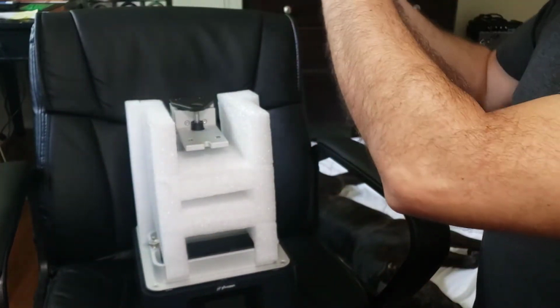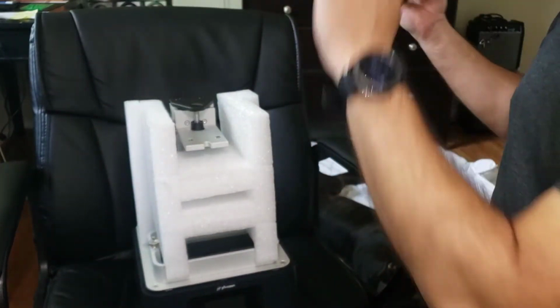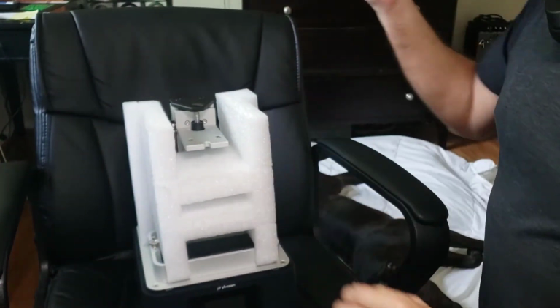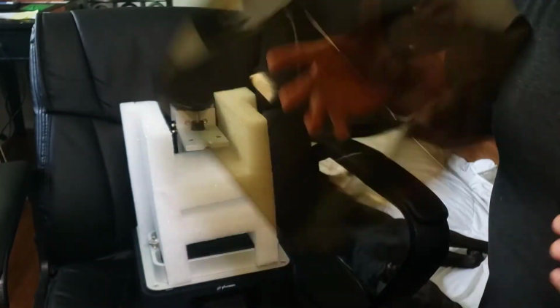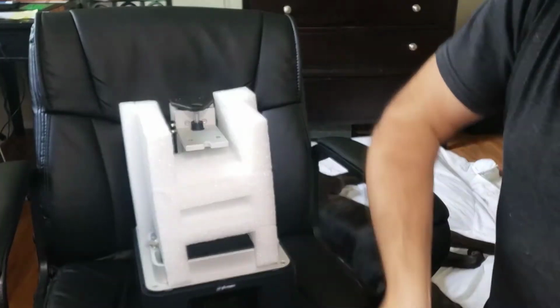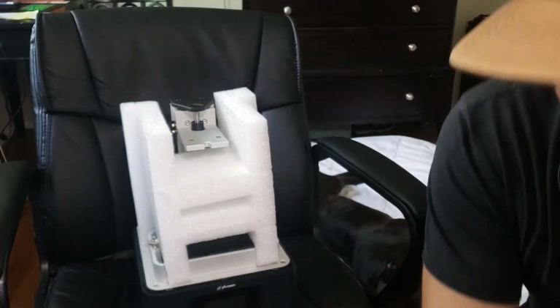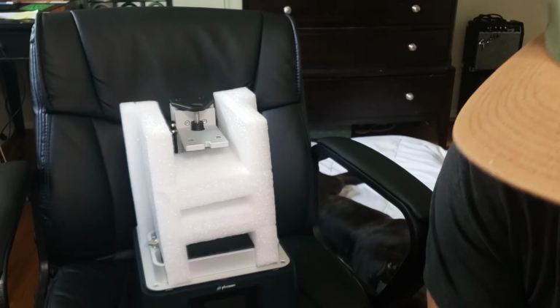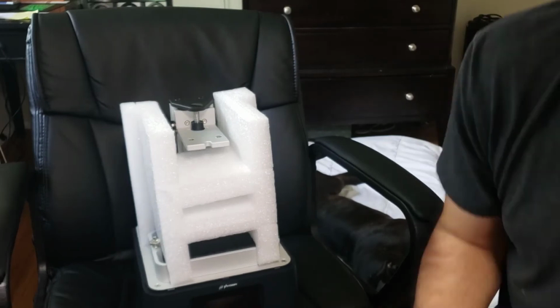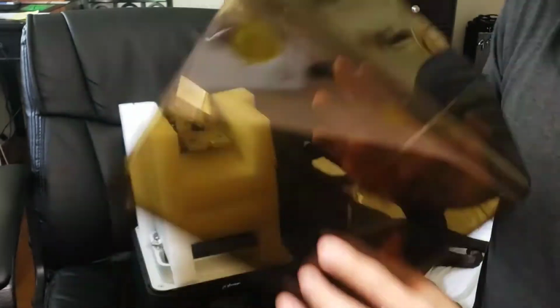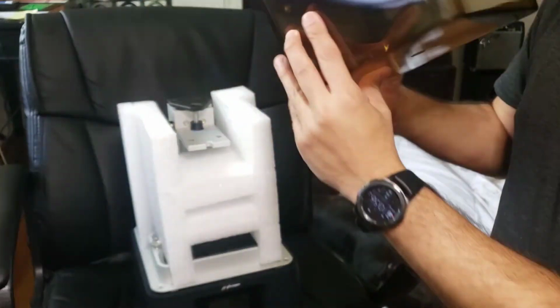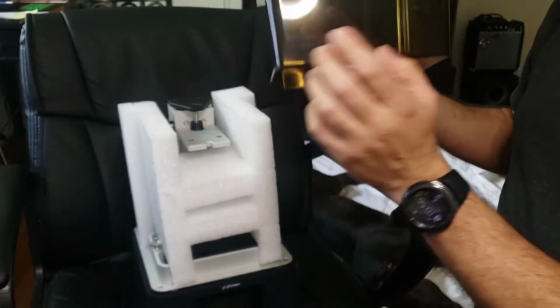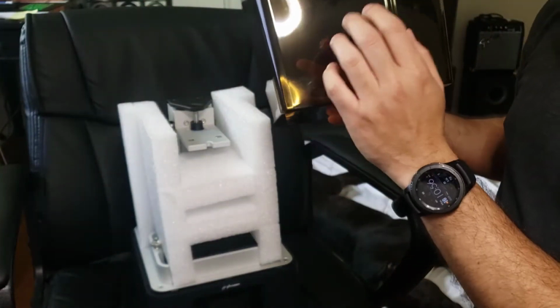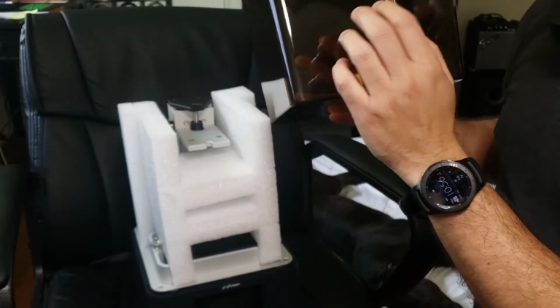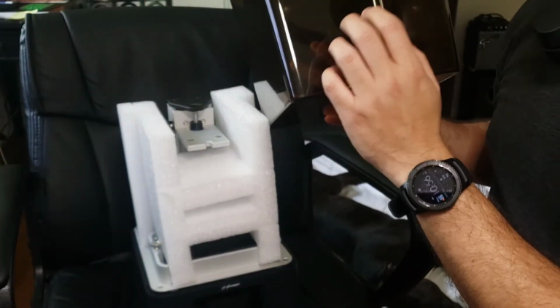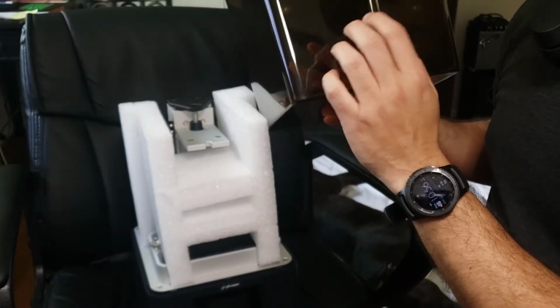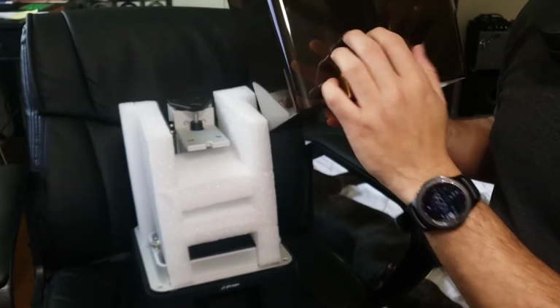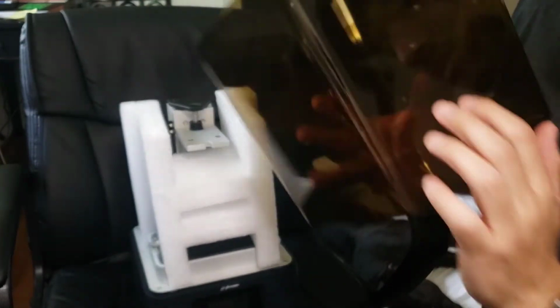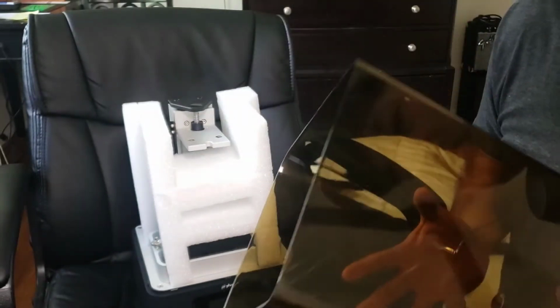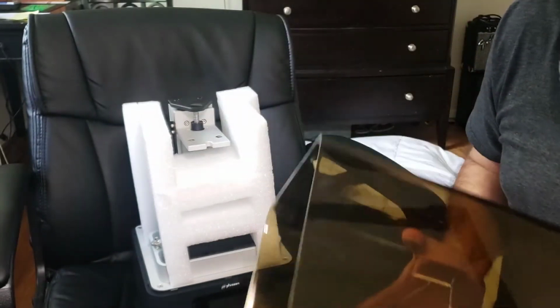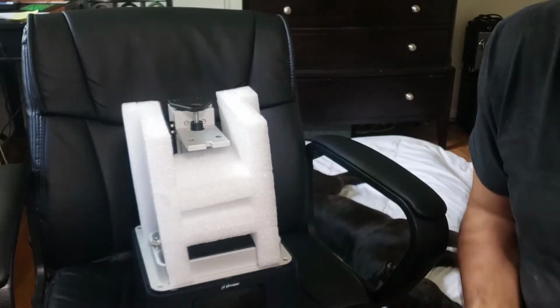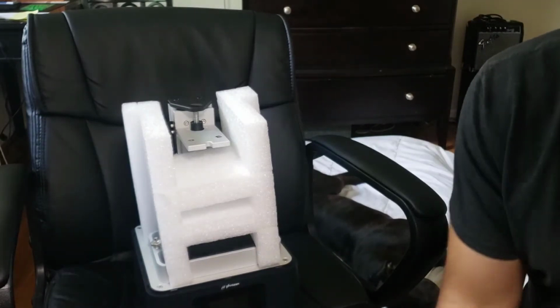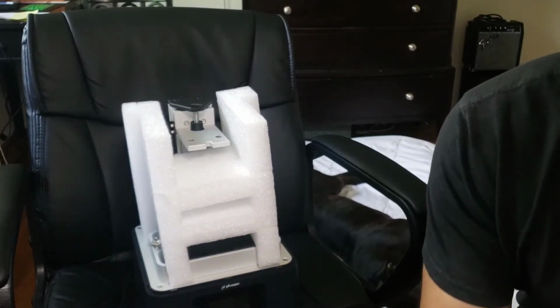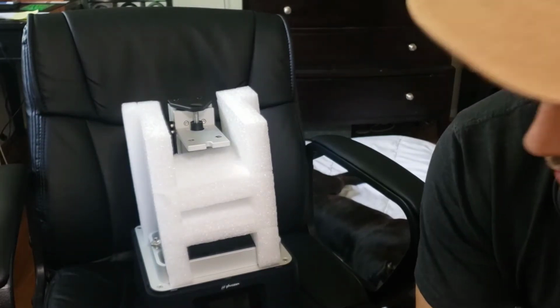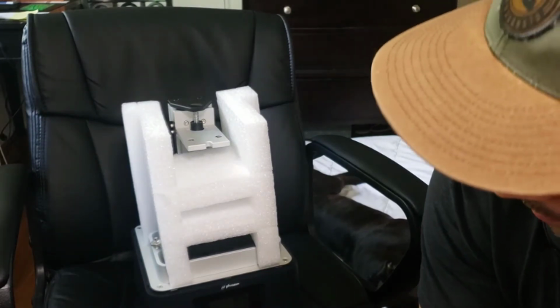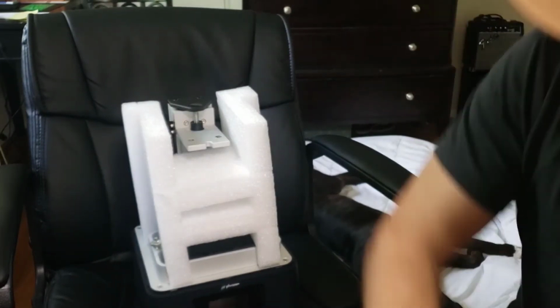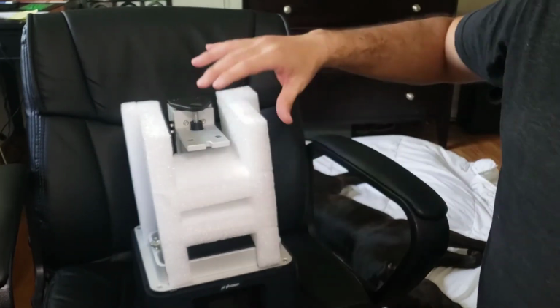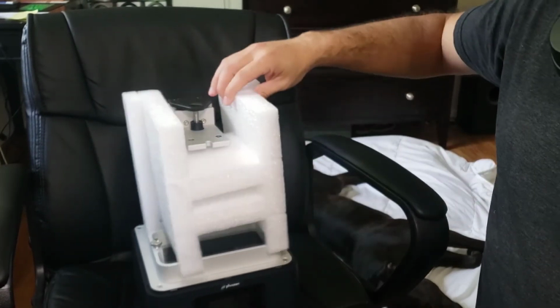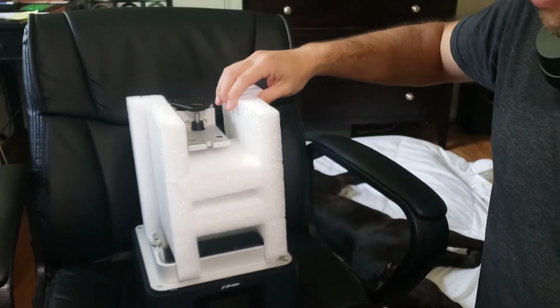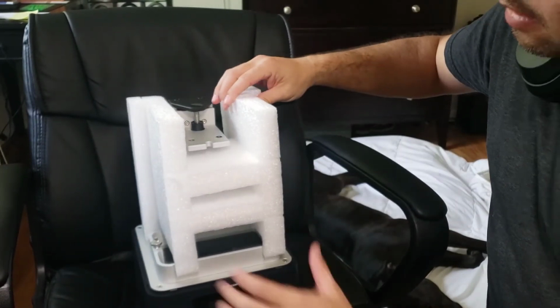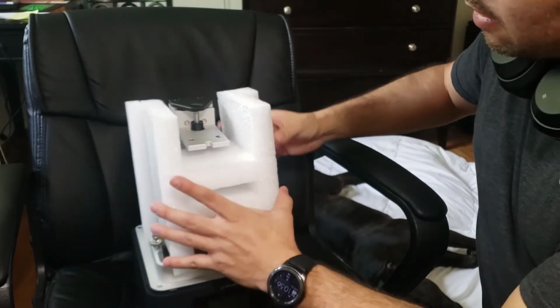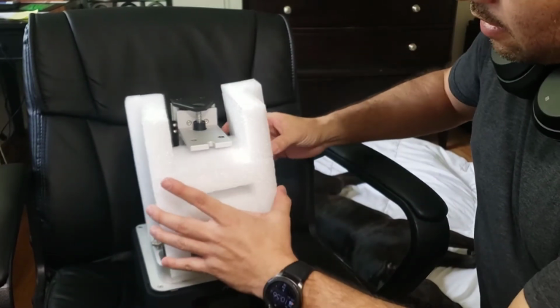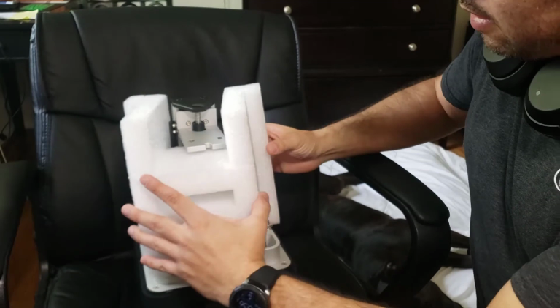I'm going to take the cover off. What it does is filter the UV light so the resin doesn't cure inside the tank.